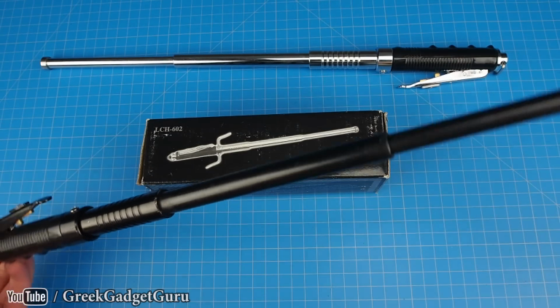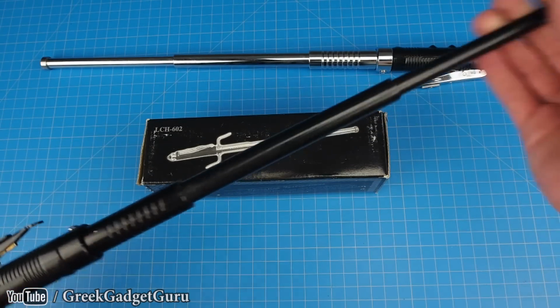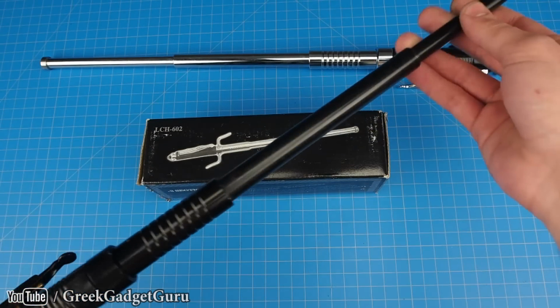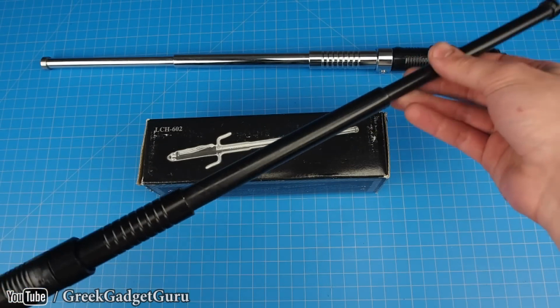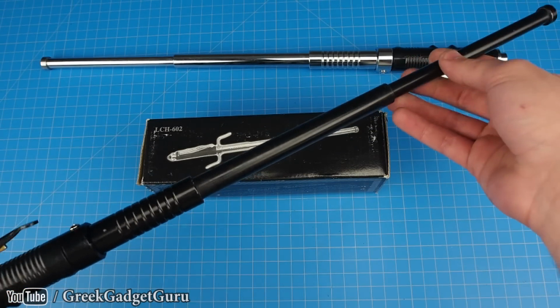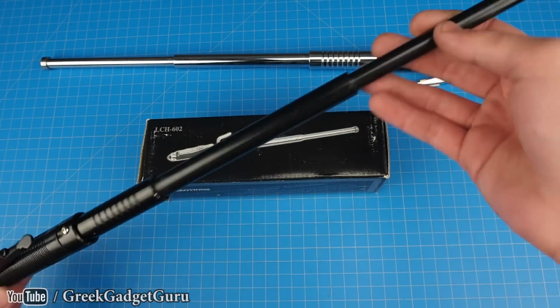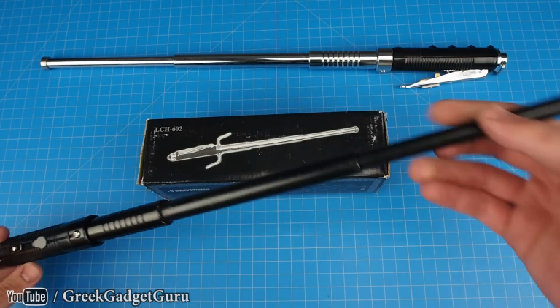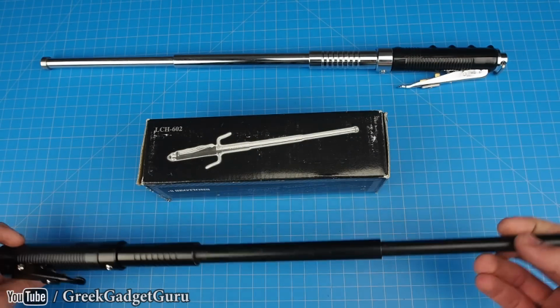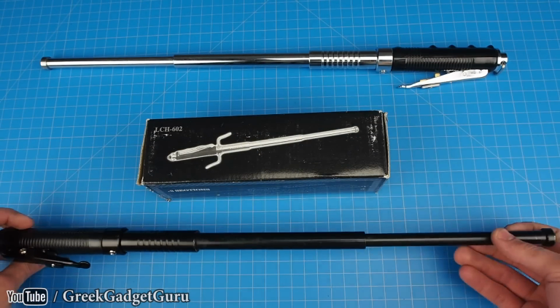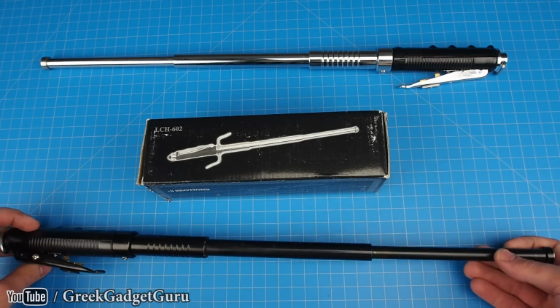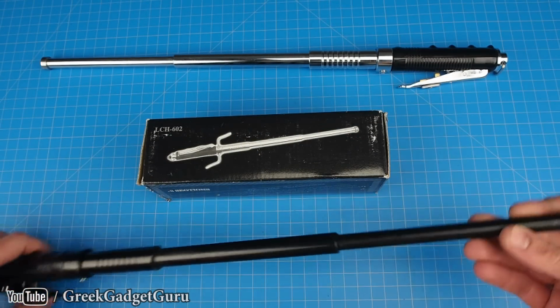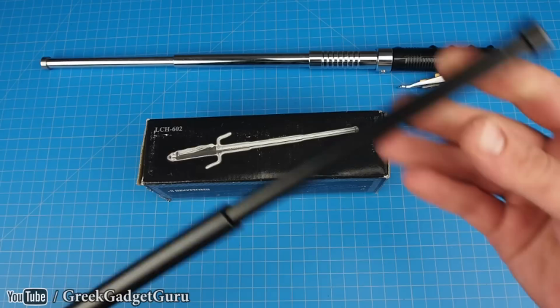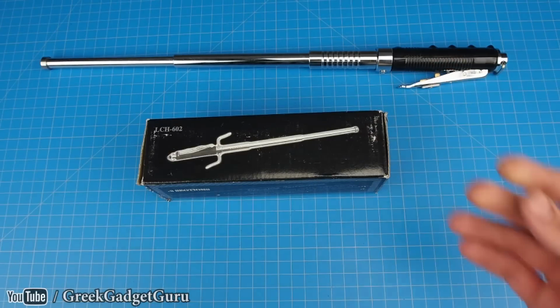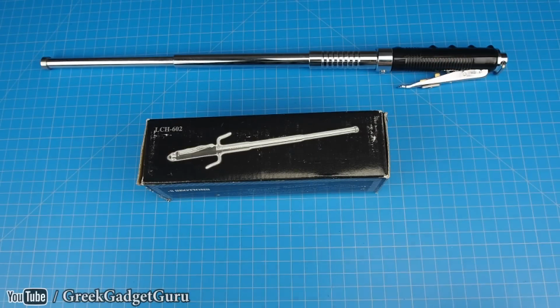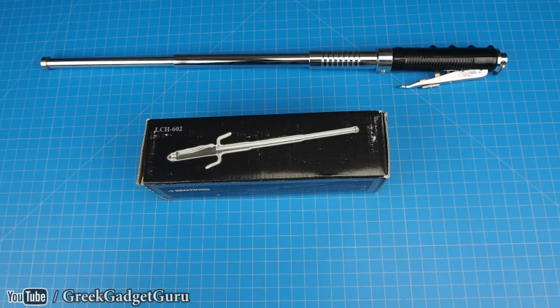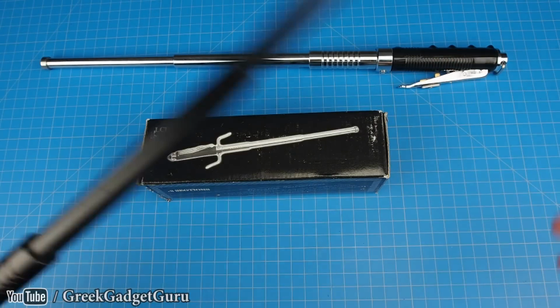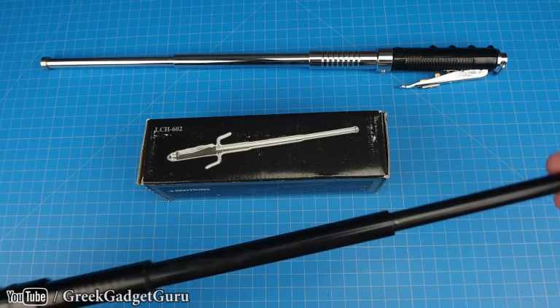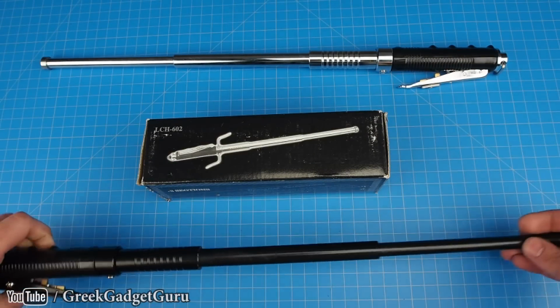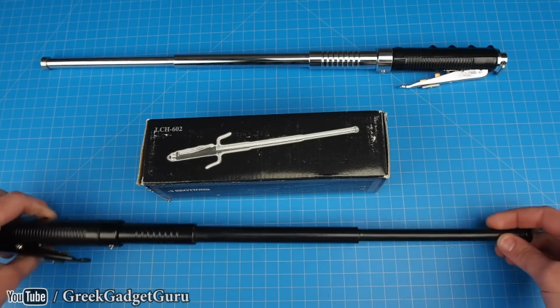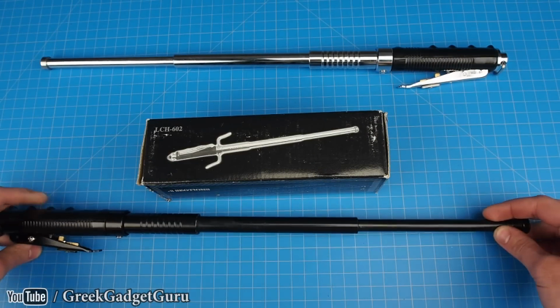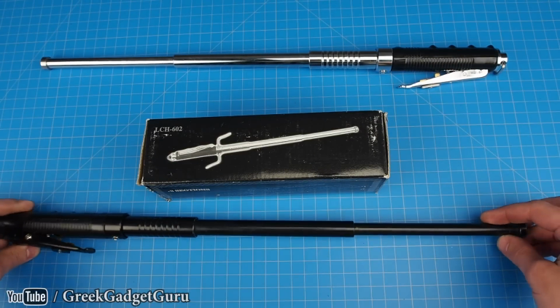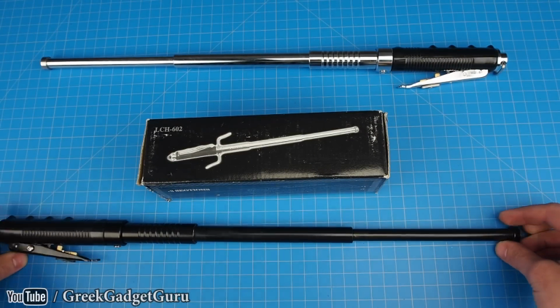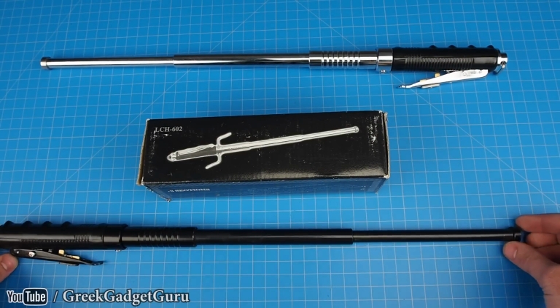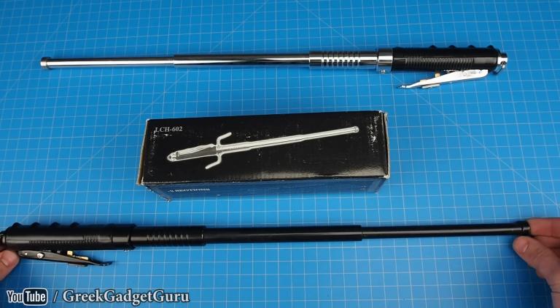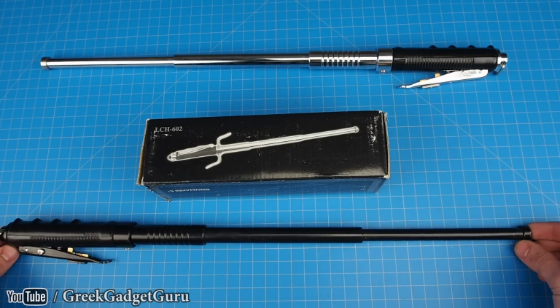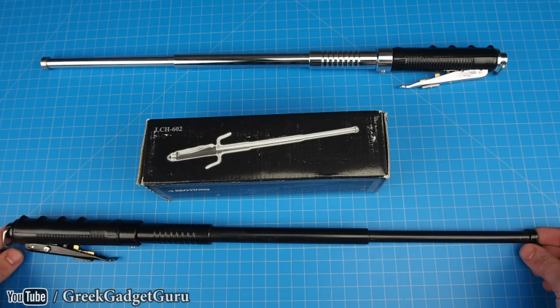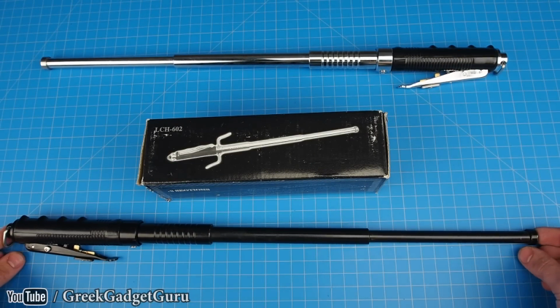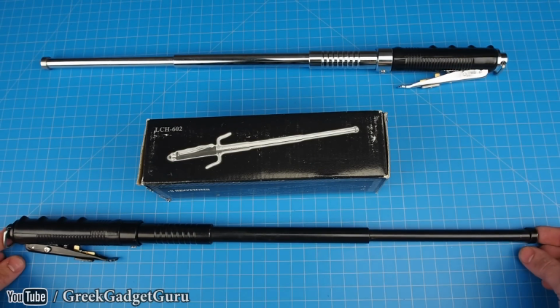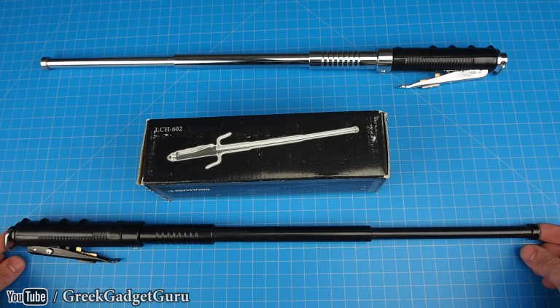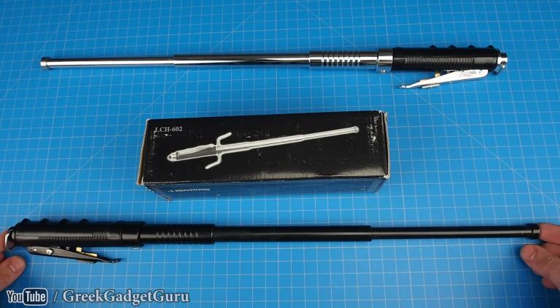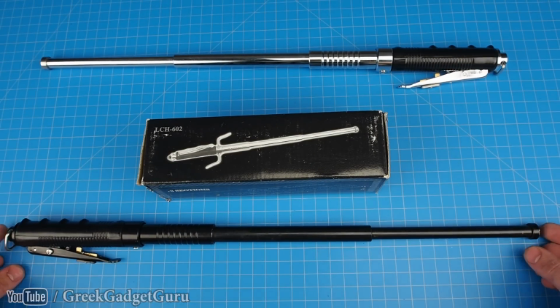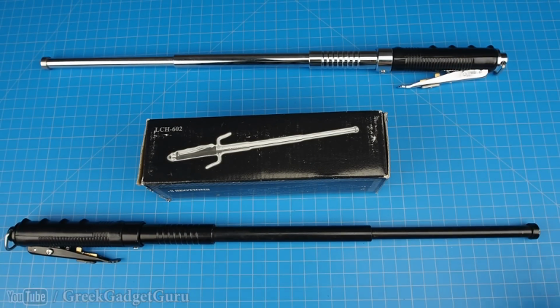This is kind of an old gadget — I've actually done a review of this before — but today we're going to be taking it apart and seeing how this thing works.